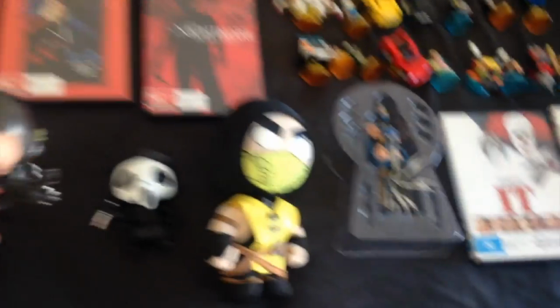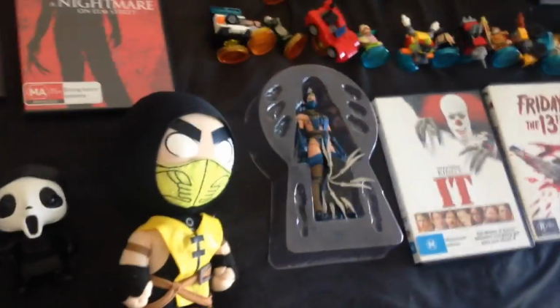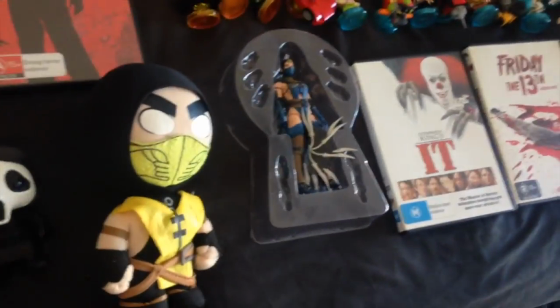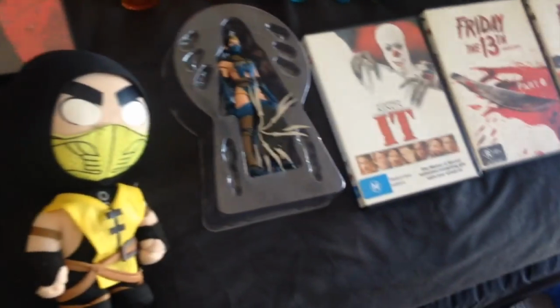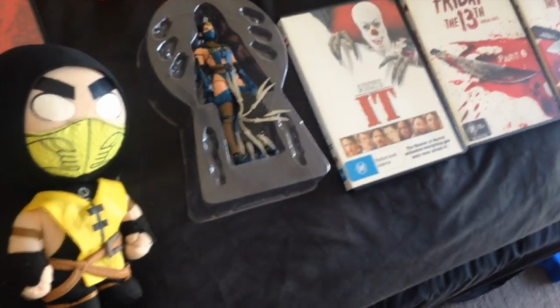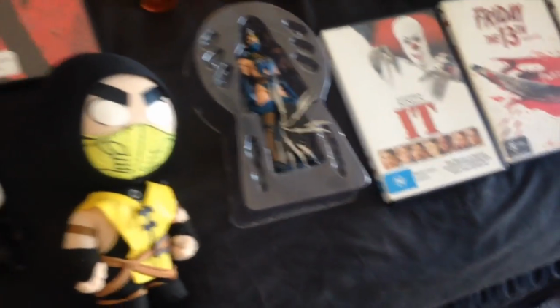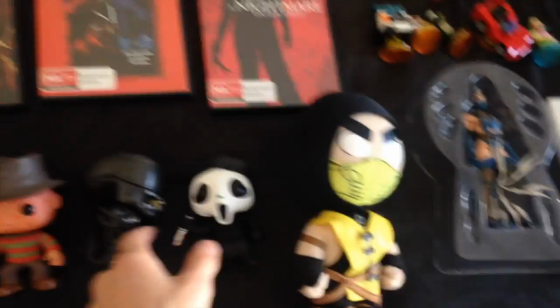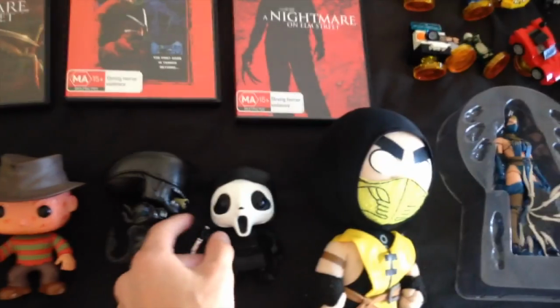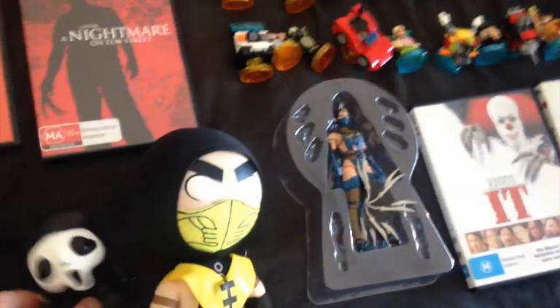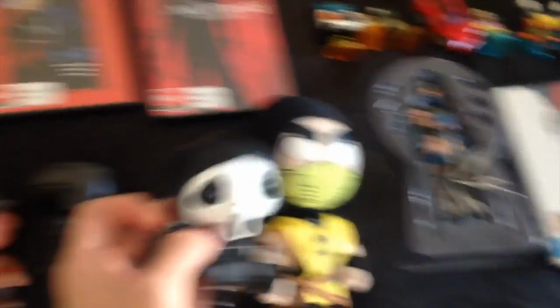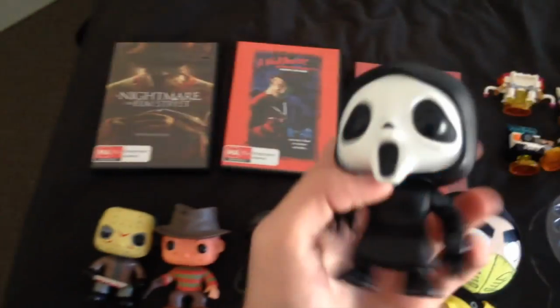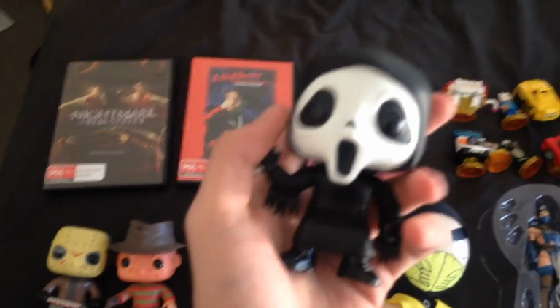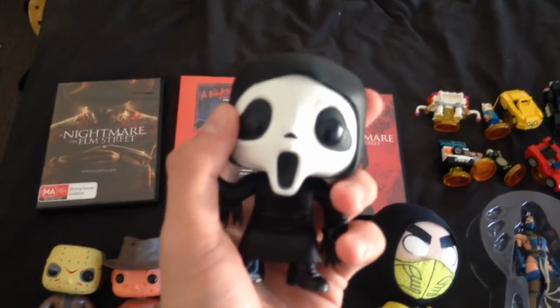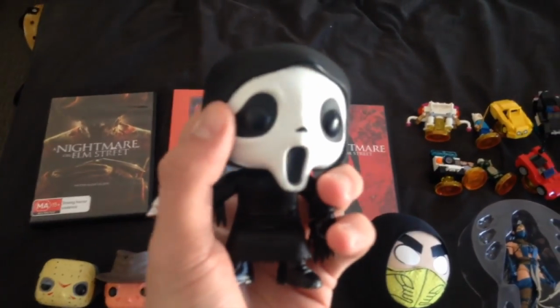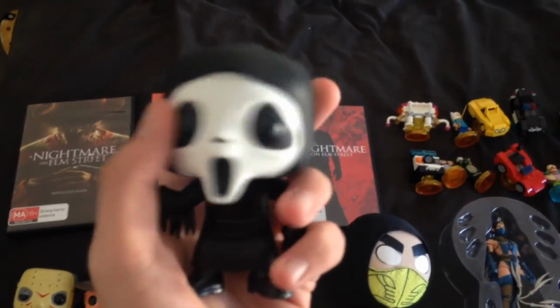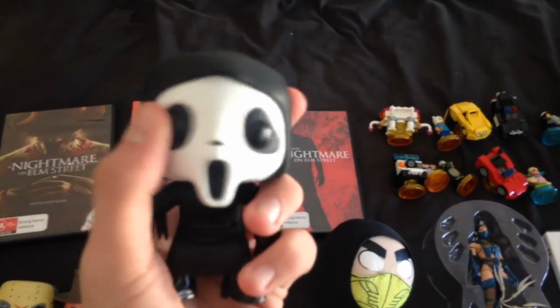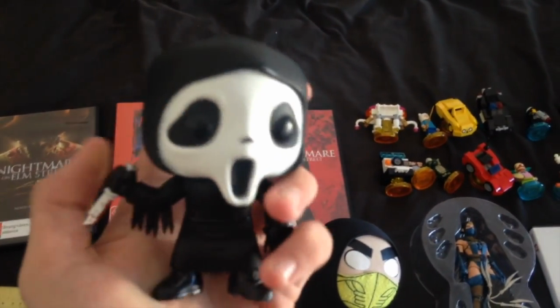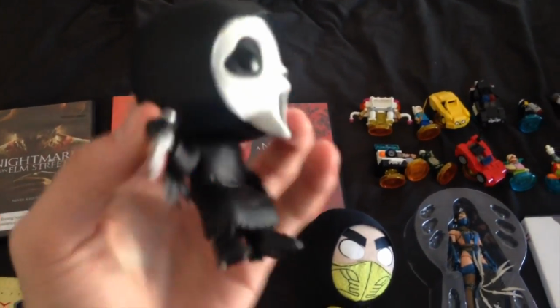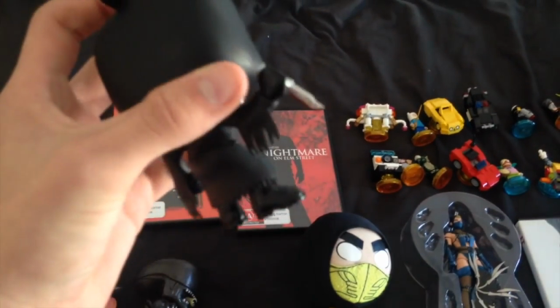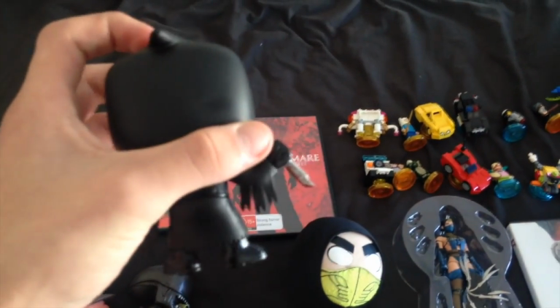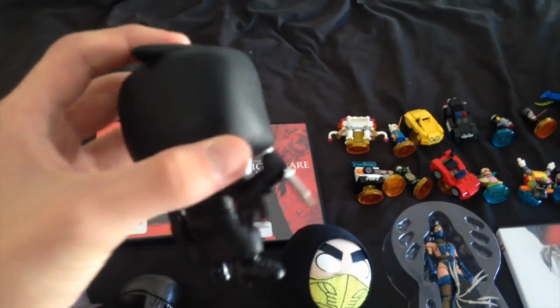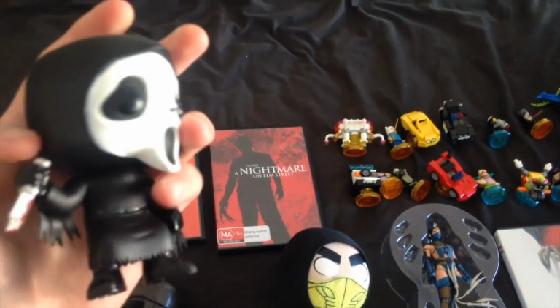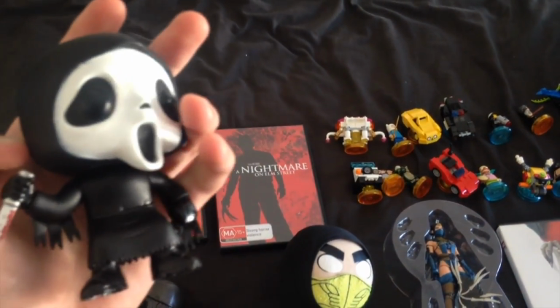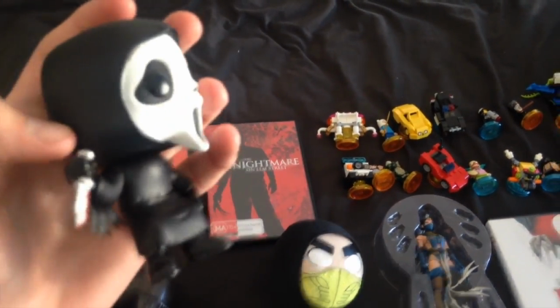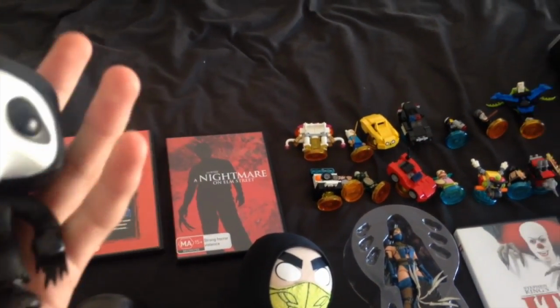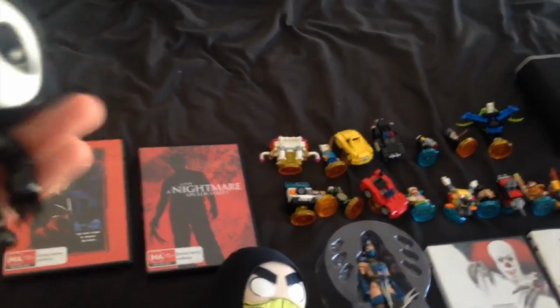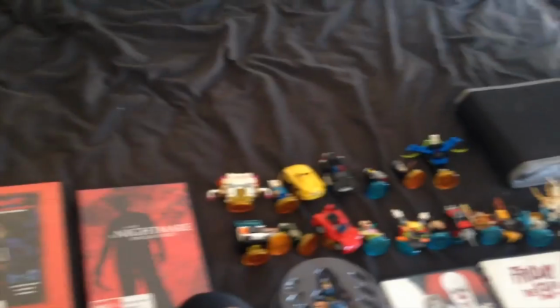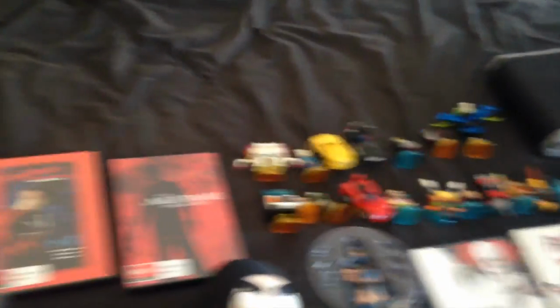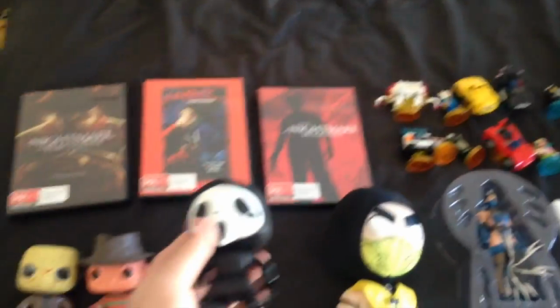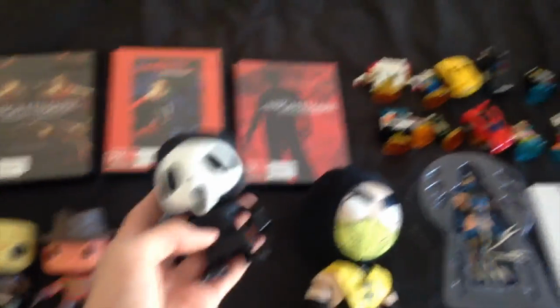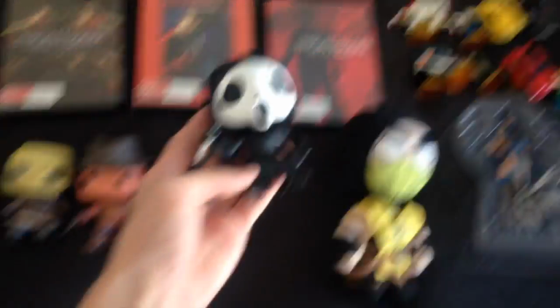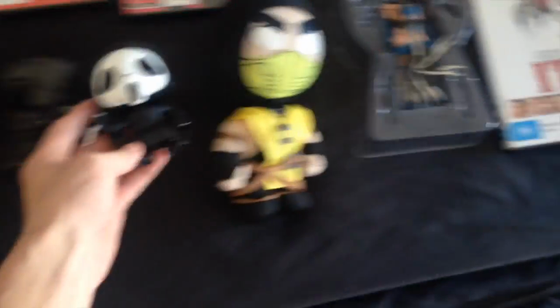I couldn't make it lay on its side because of the tail. Next up we have Ghostface from the Scream movies. I really like his design — the knife, everything. I only got four horror movie Pop Vinyls.